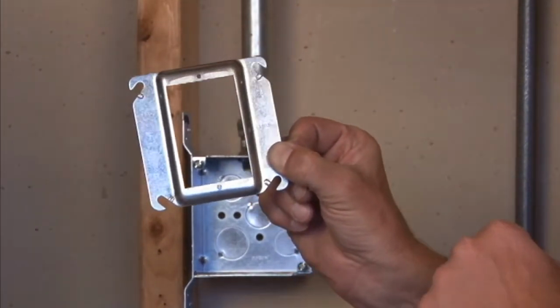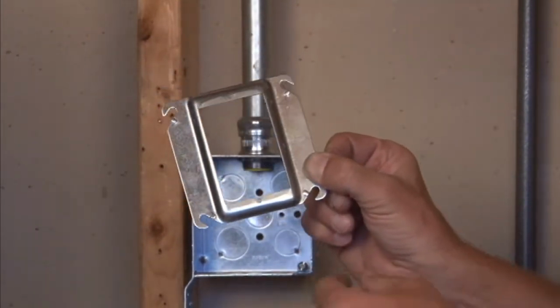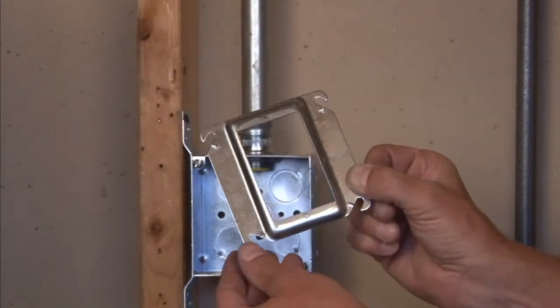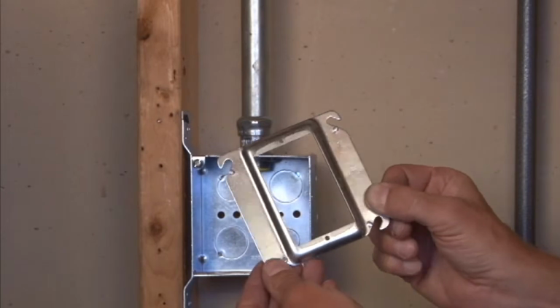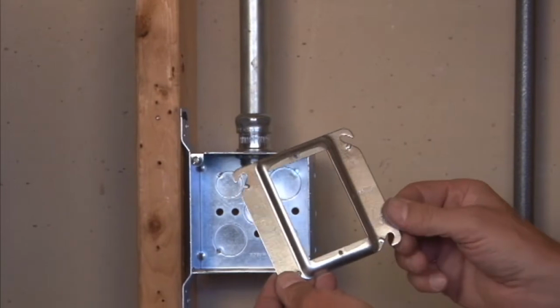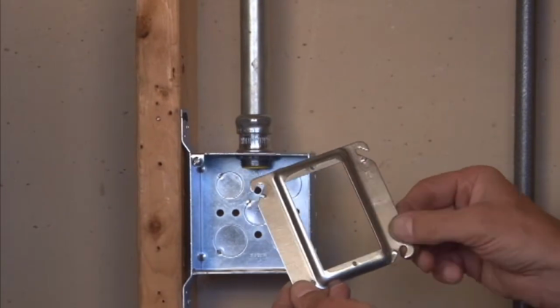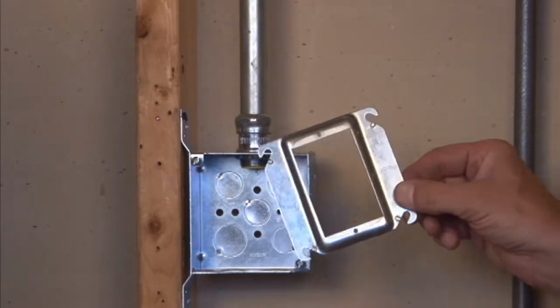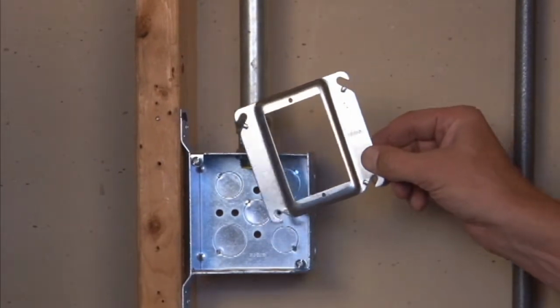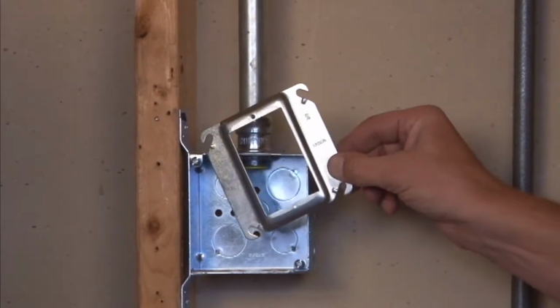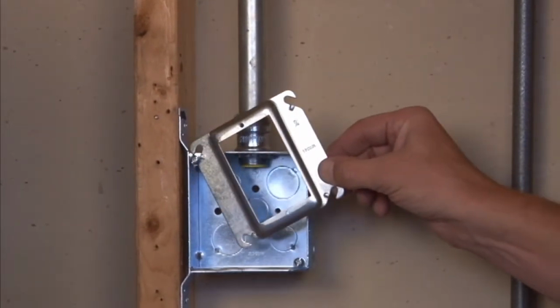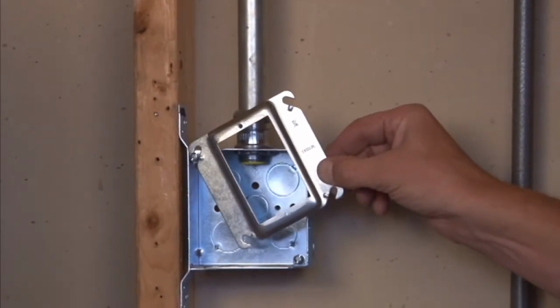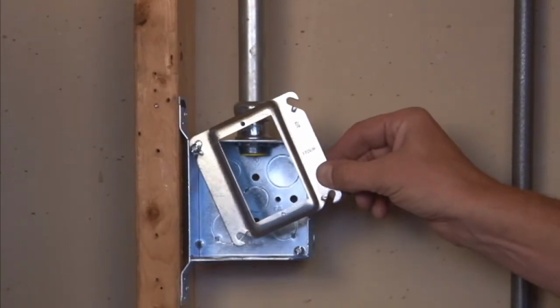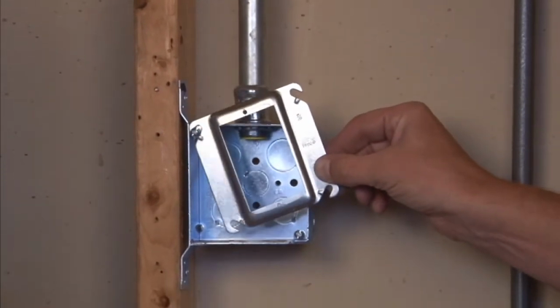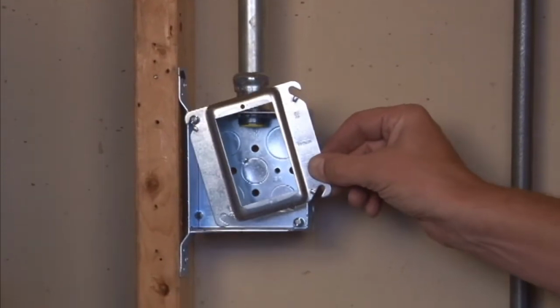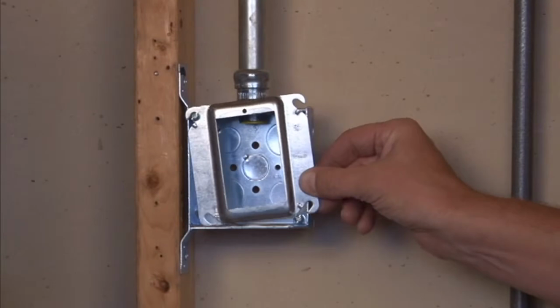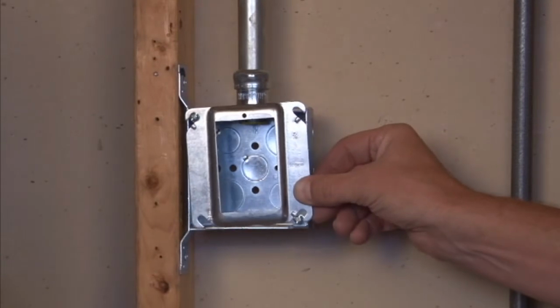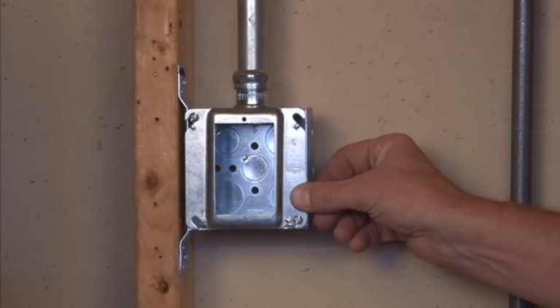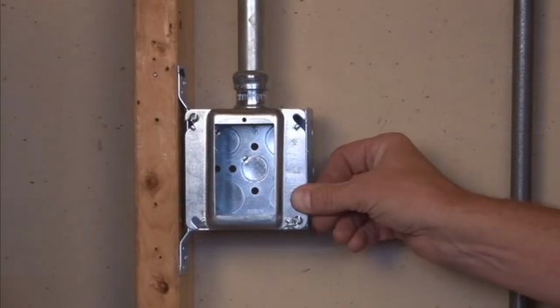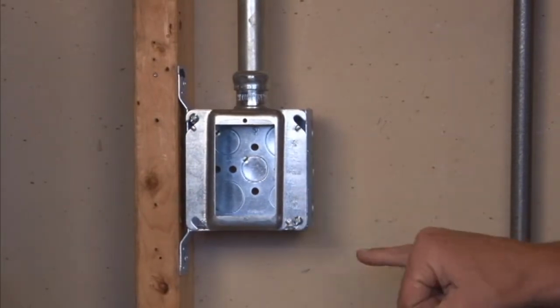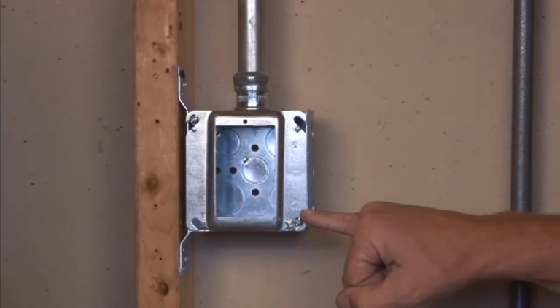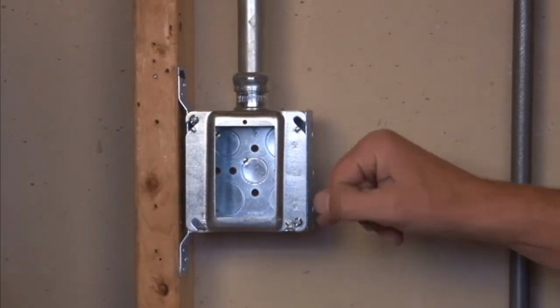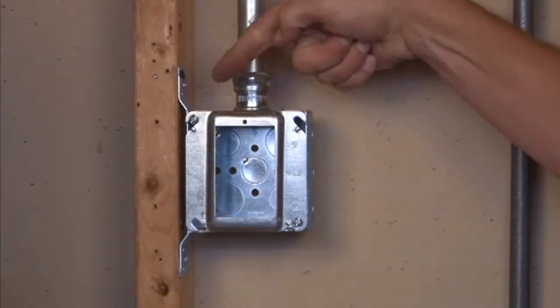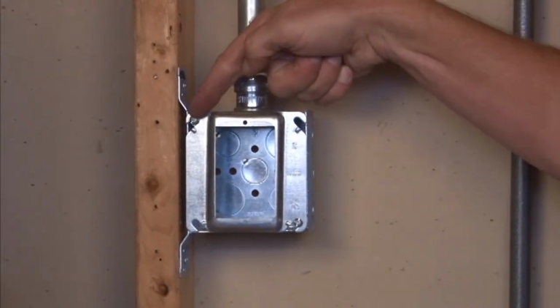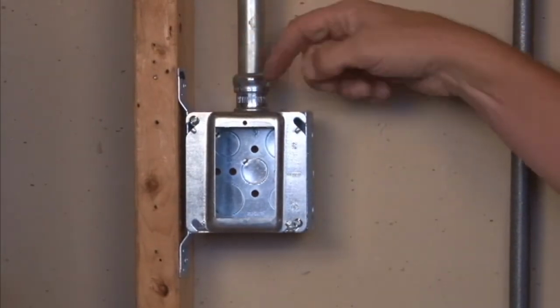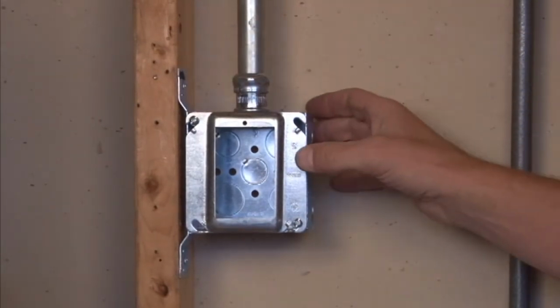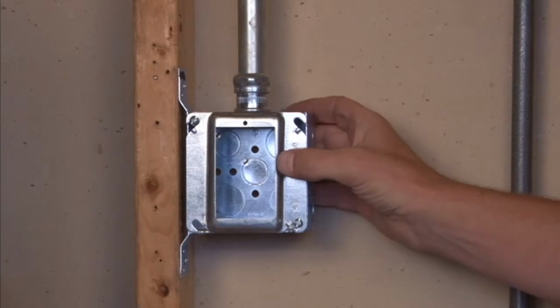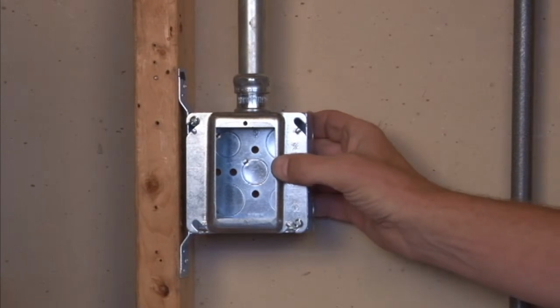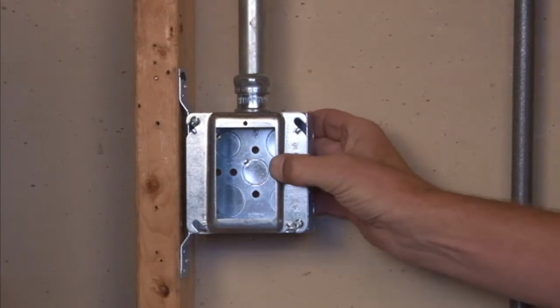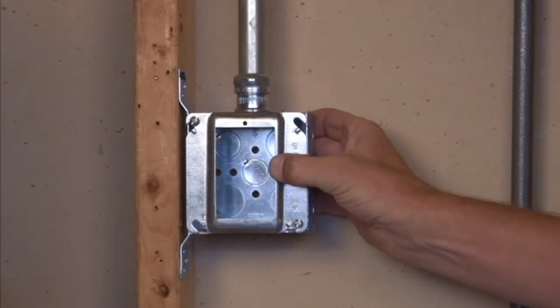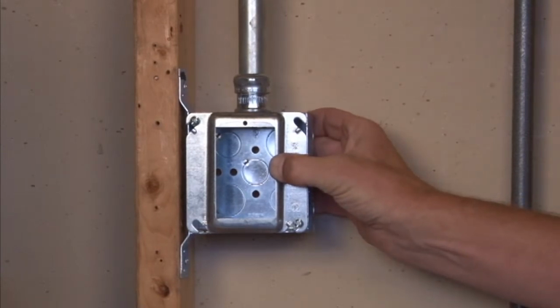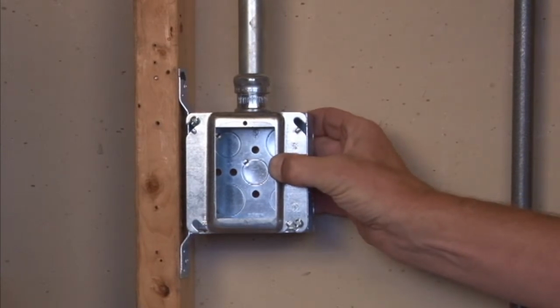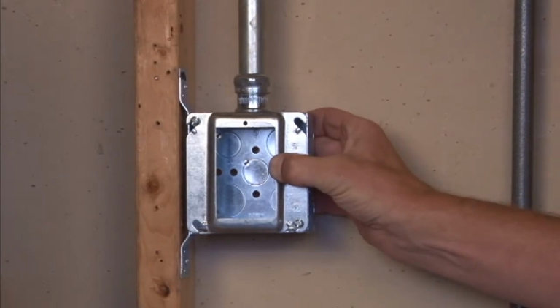This particular product is installed by mounting it on a four inch square box, sliding it right on and tightening down the box screws in the corners. This securely mounts the plaster ring to the box.